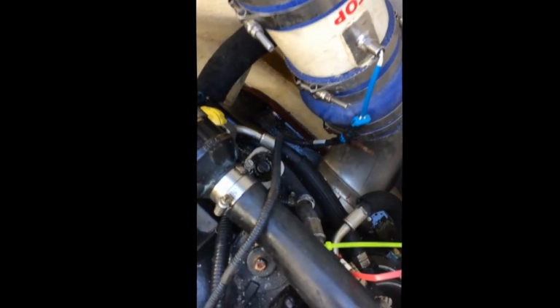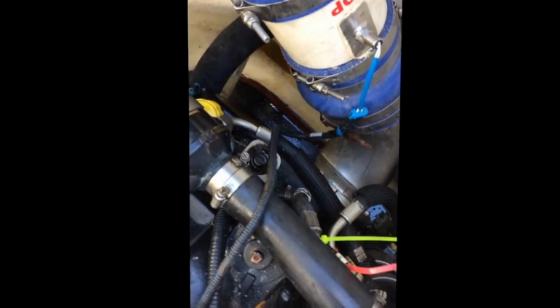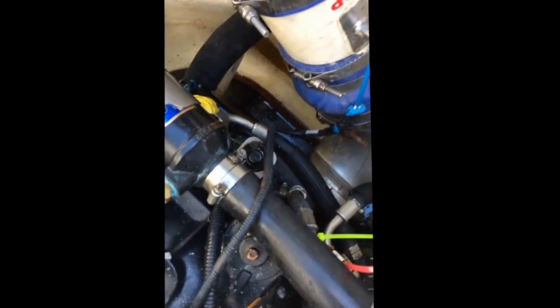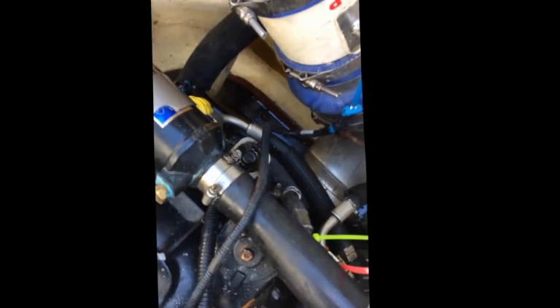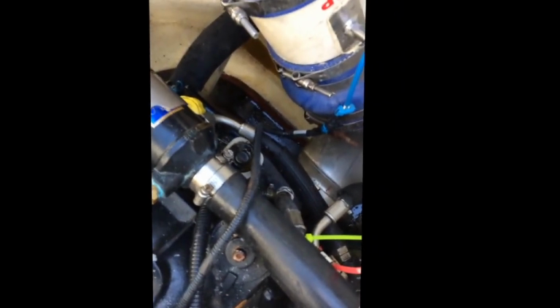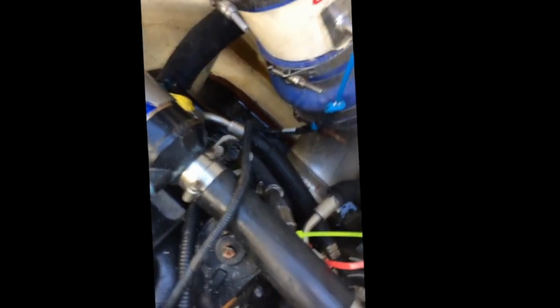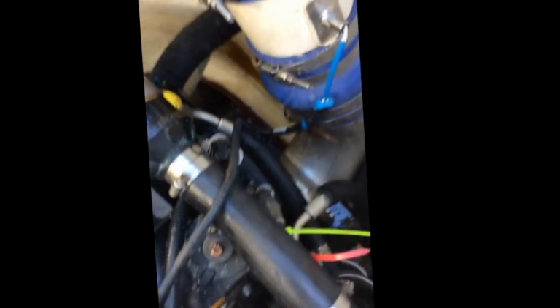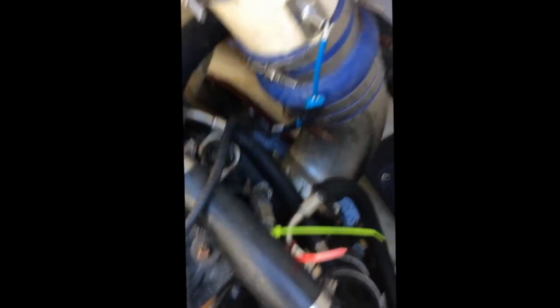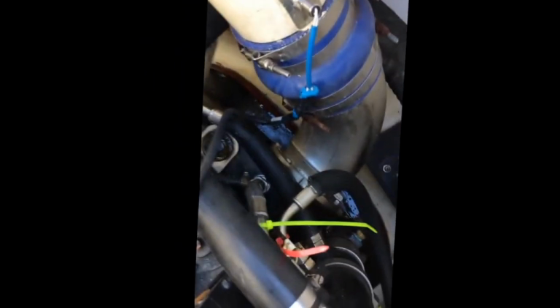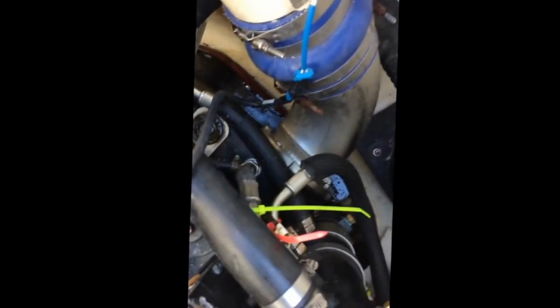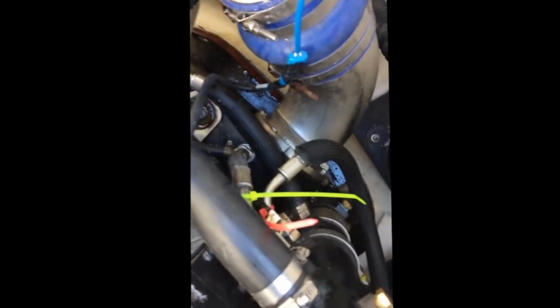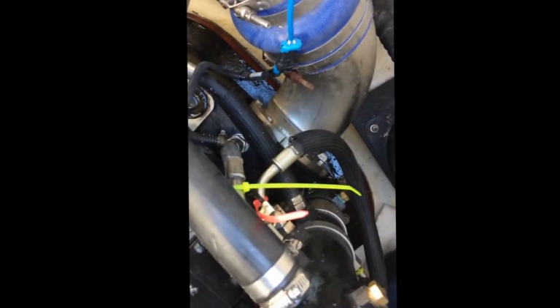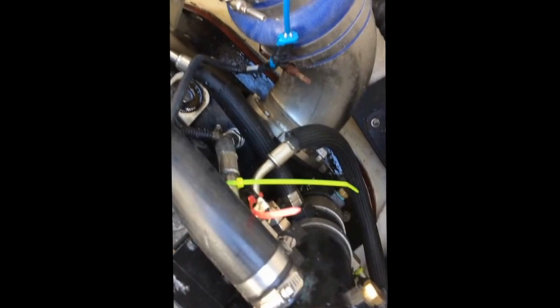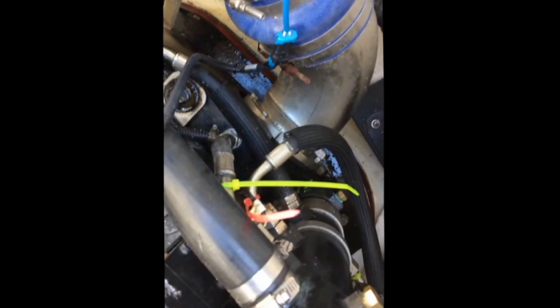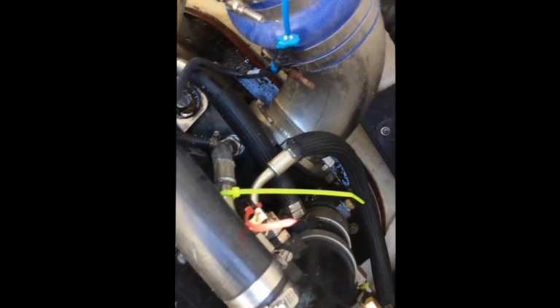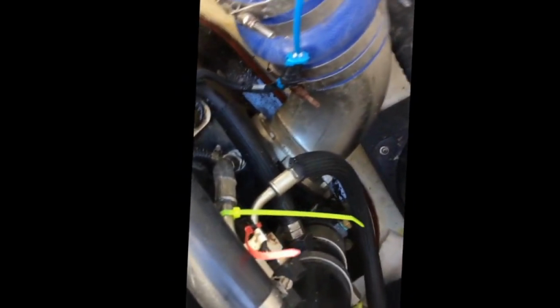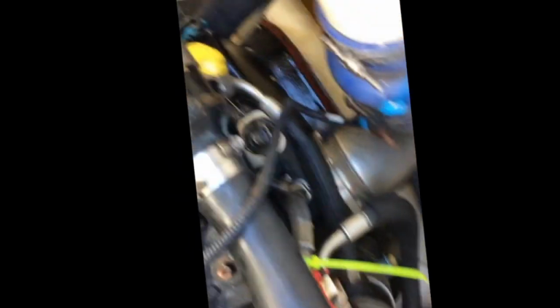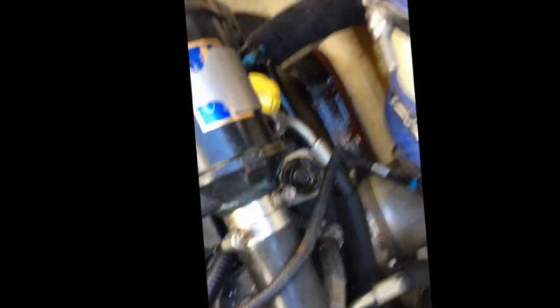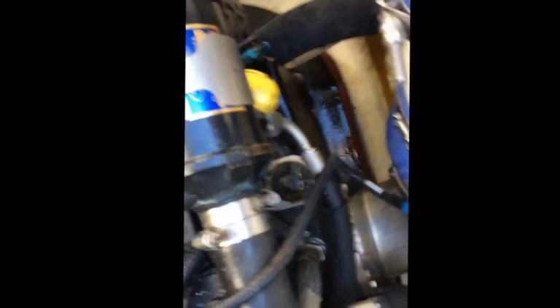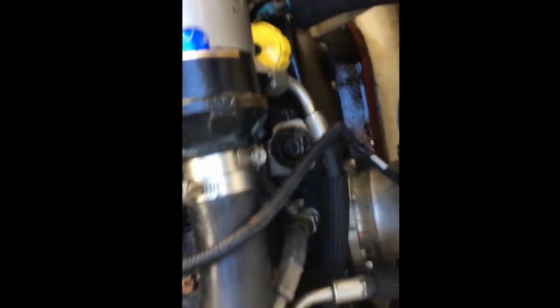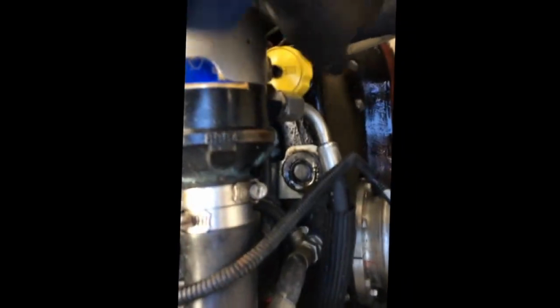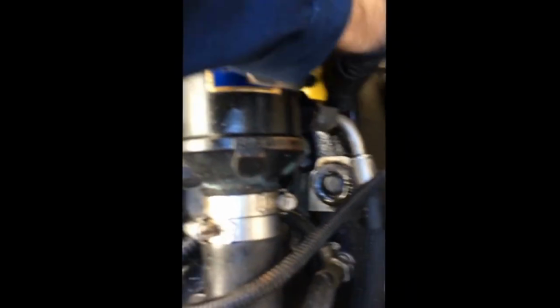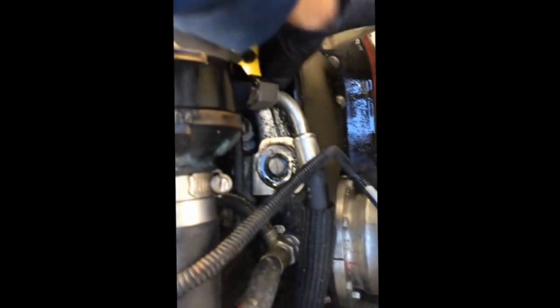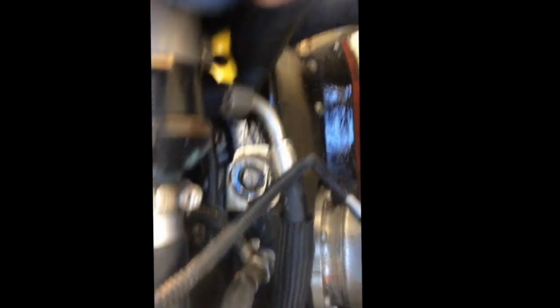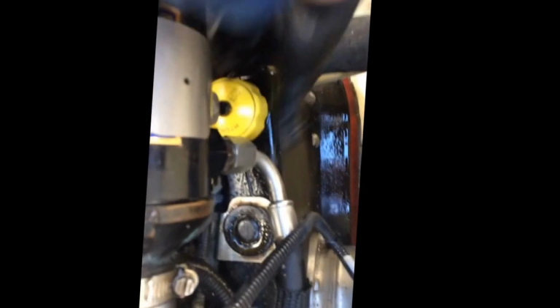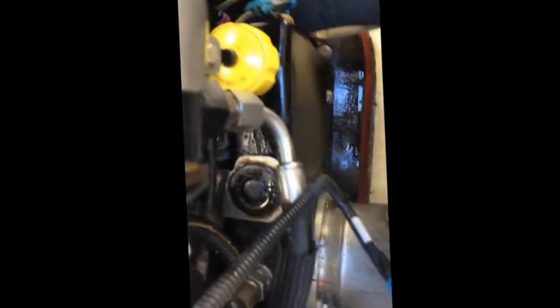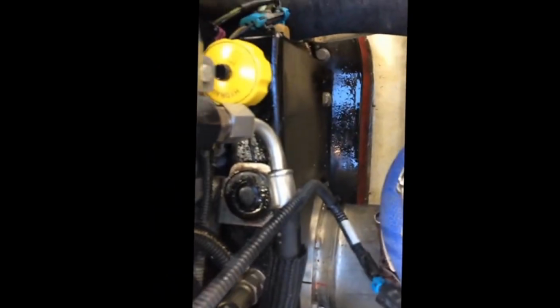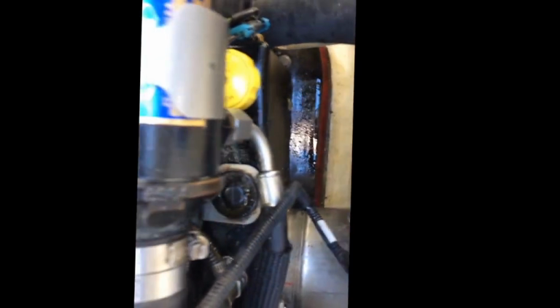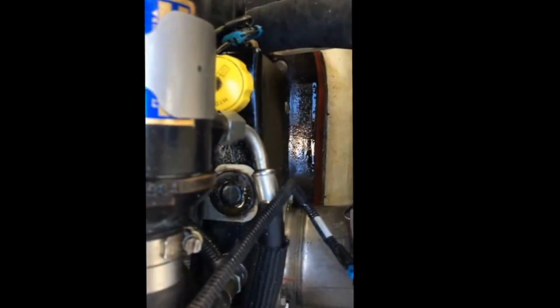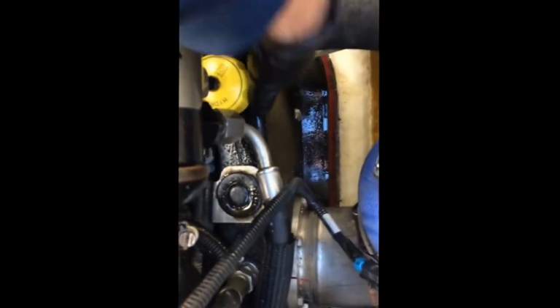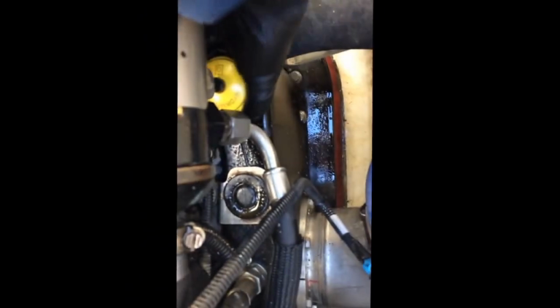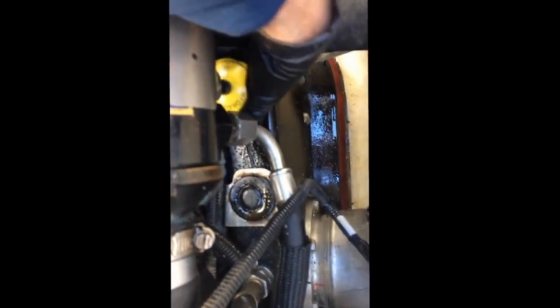I forgot to tell you something very important. After we put that new o-ring on and put the pressure sensor back in, we're going to have to fill it before we start it. So this reservoir is right here, inboard, on the Zeus Pod.